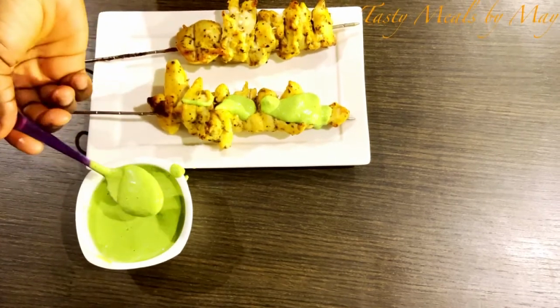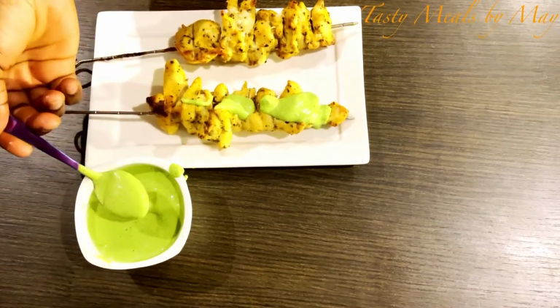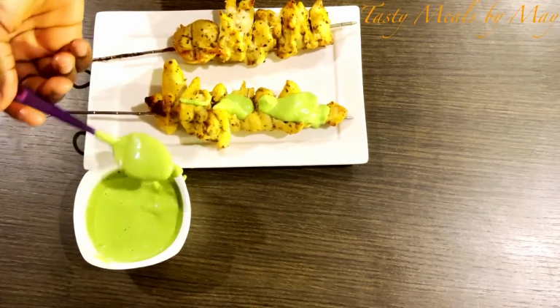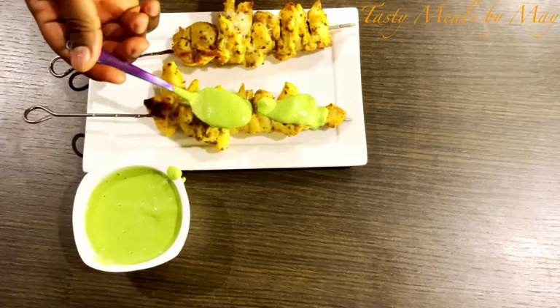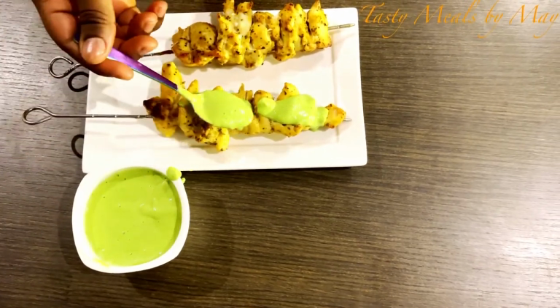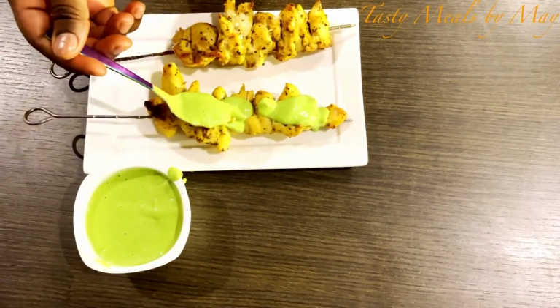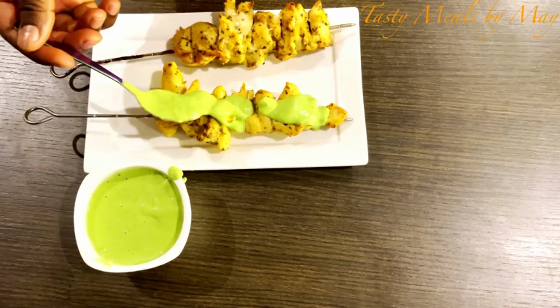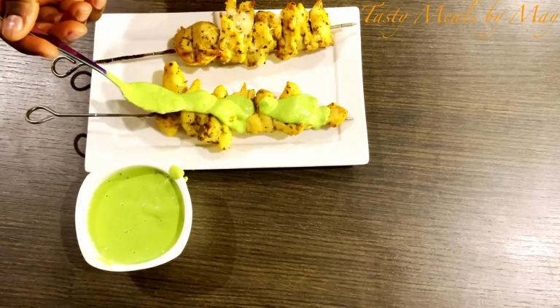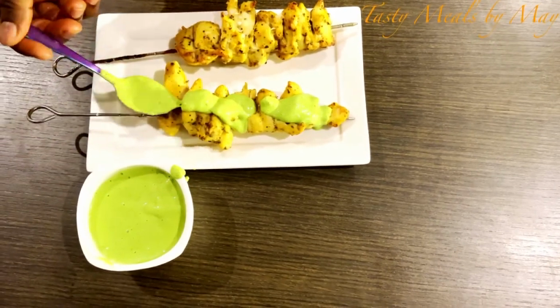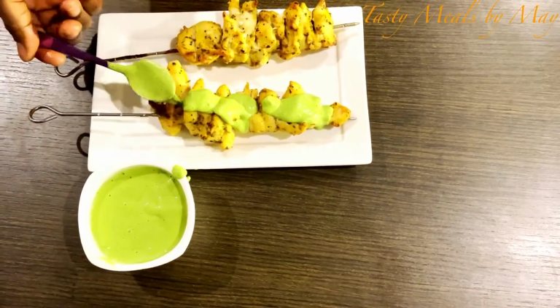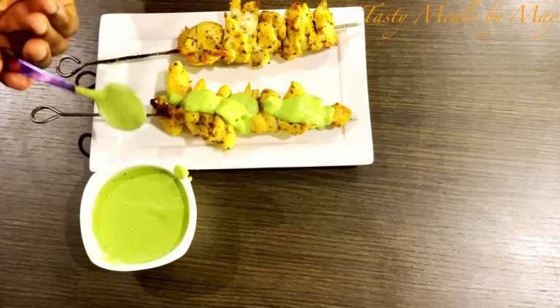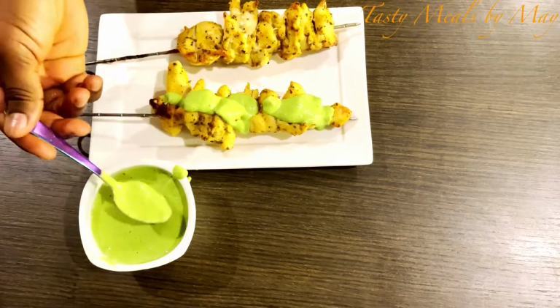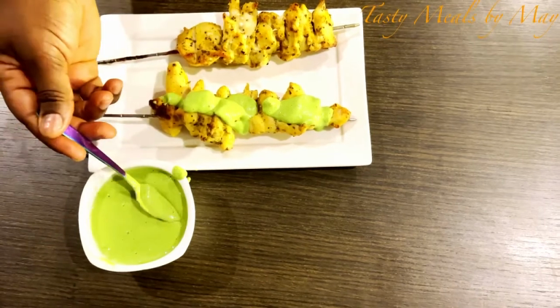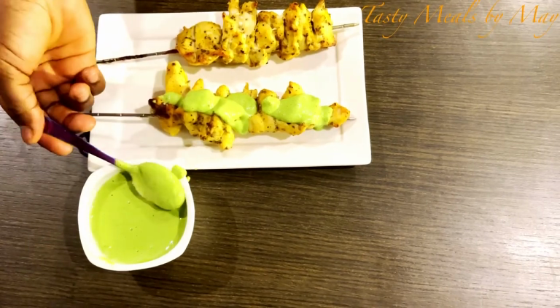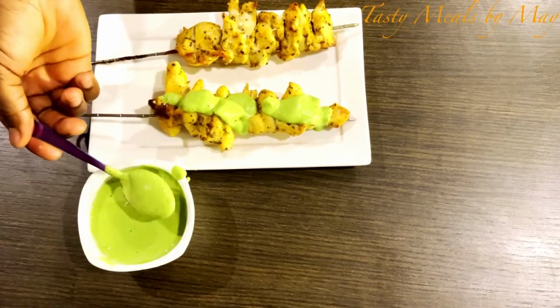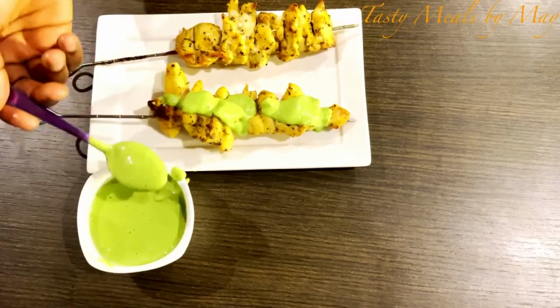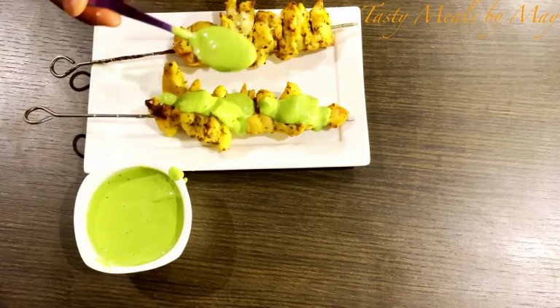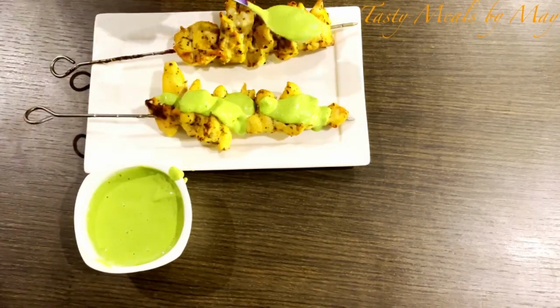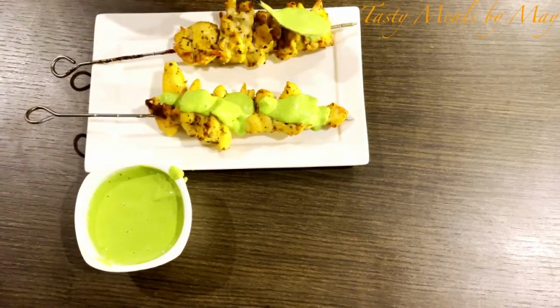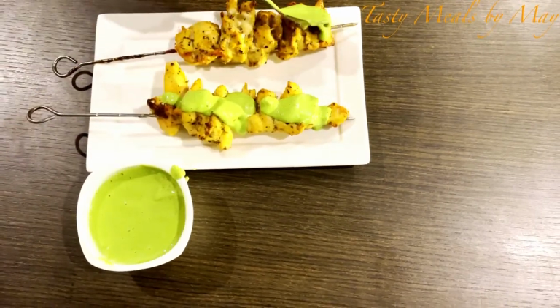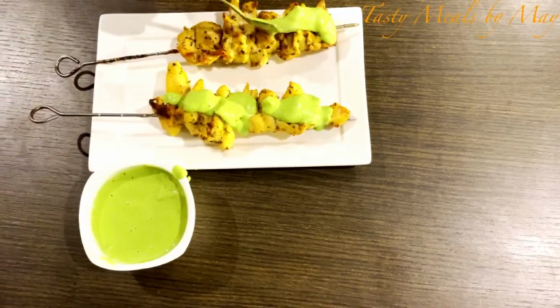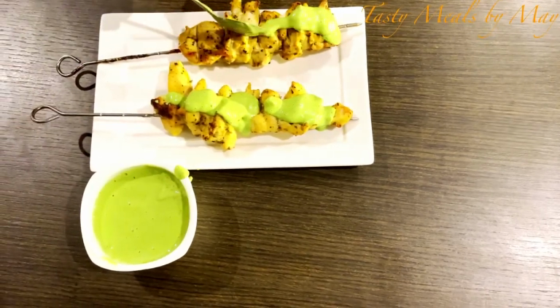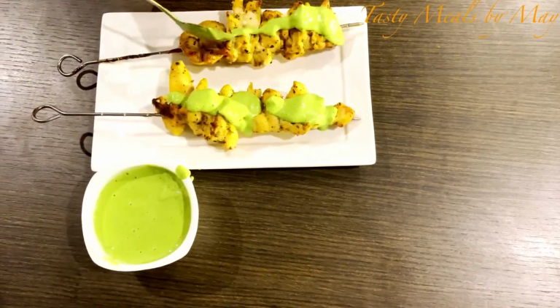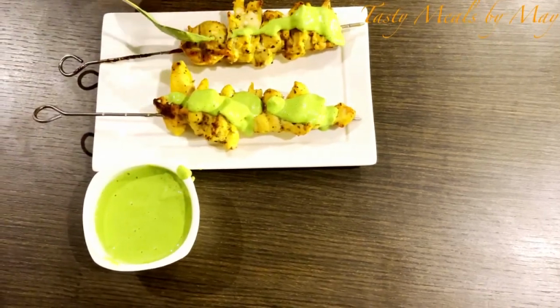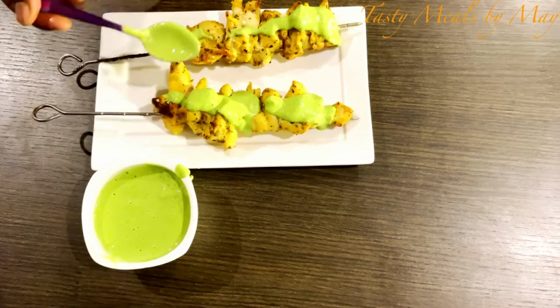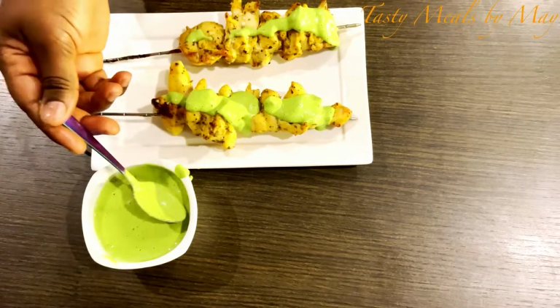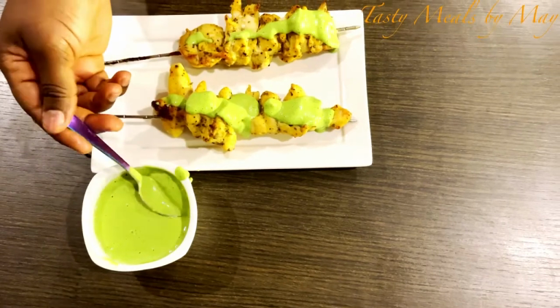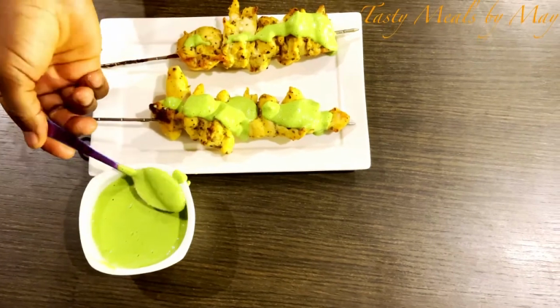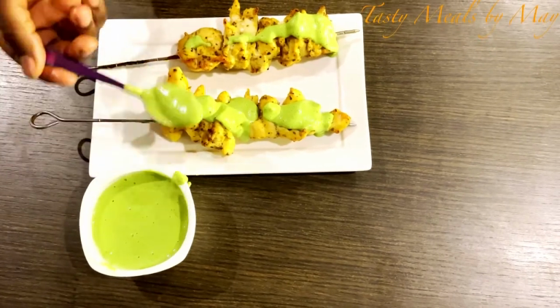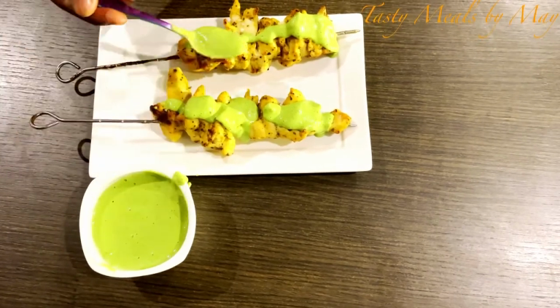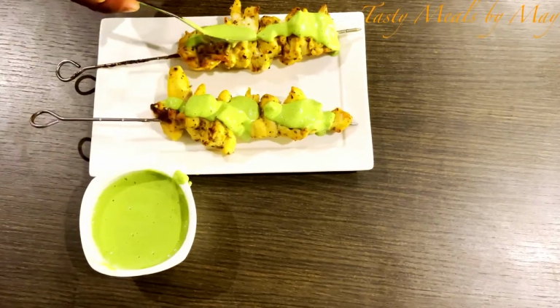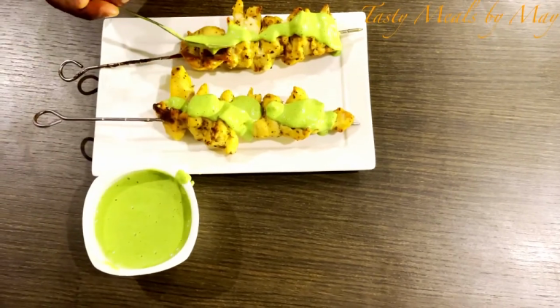If you want to post a video, I will be able to share it with you. I will share the simplest way of making creamy and healthy mayonnaise and after mayonnaise.